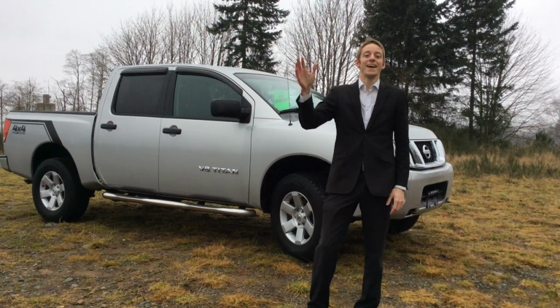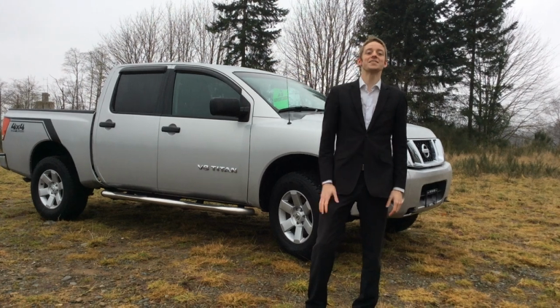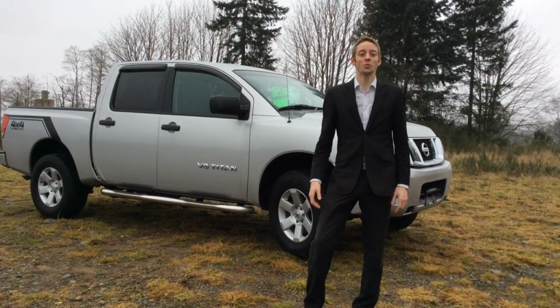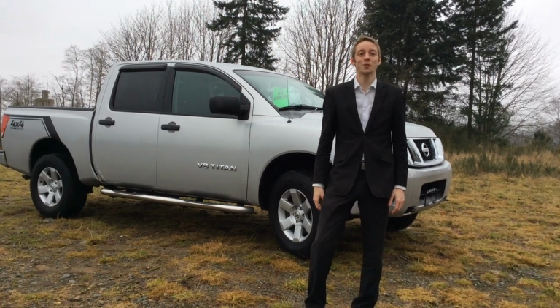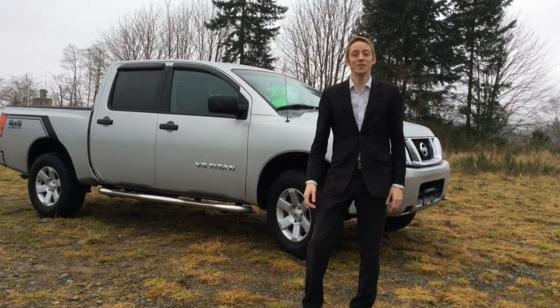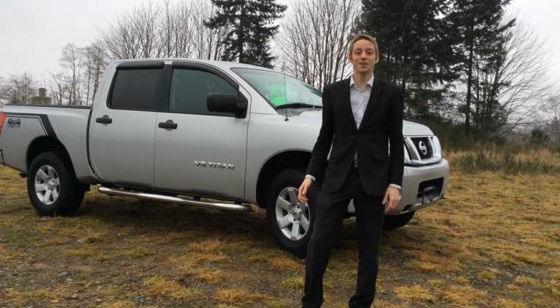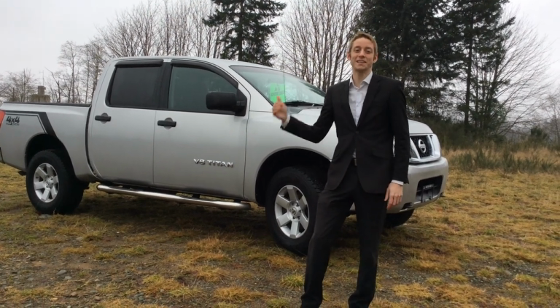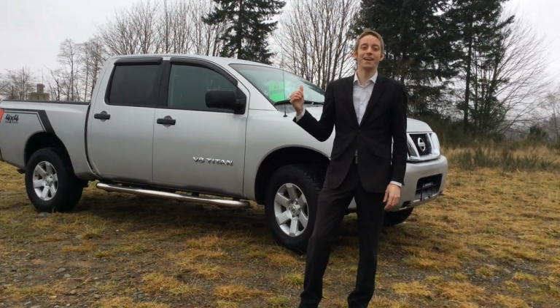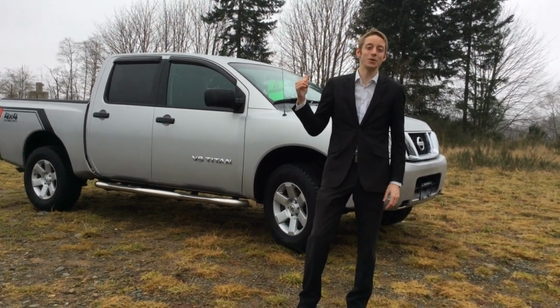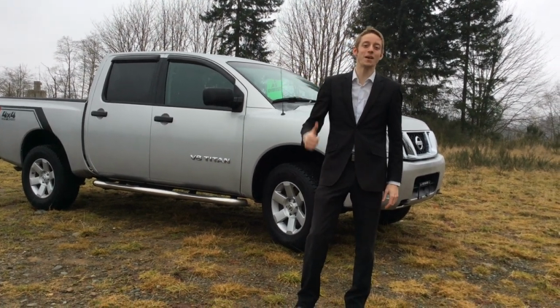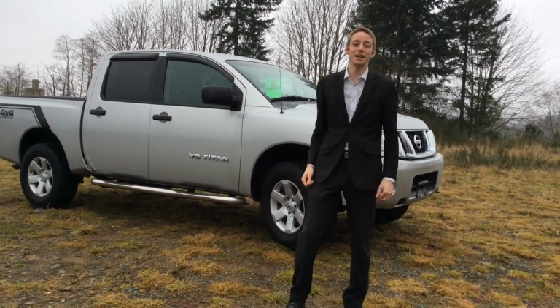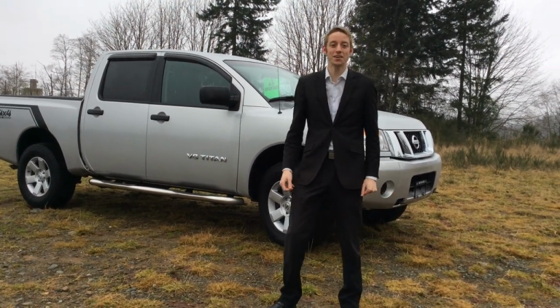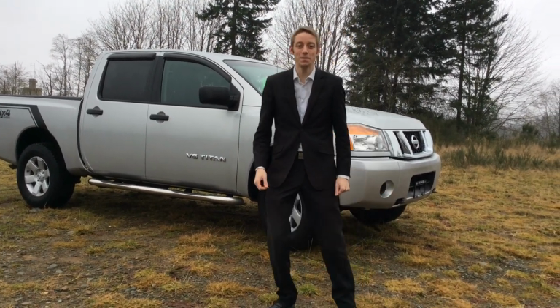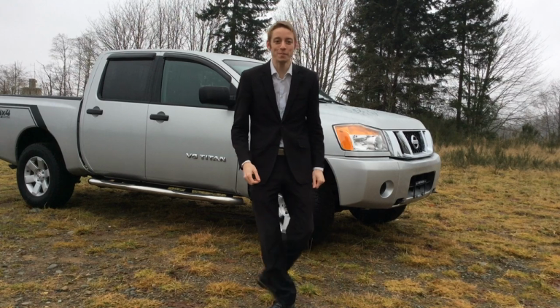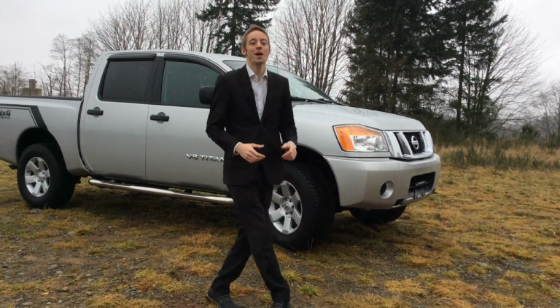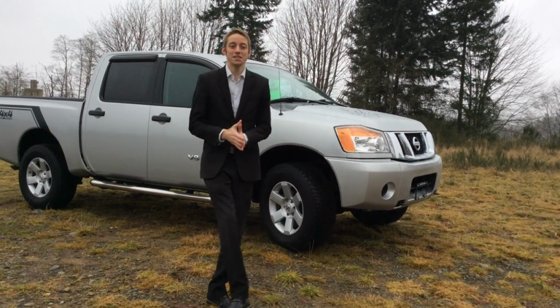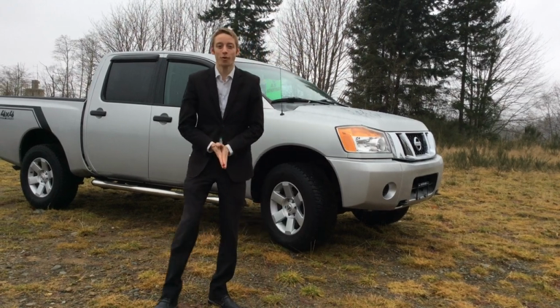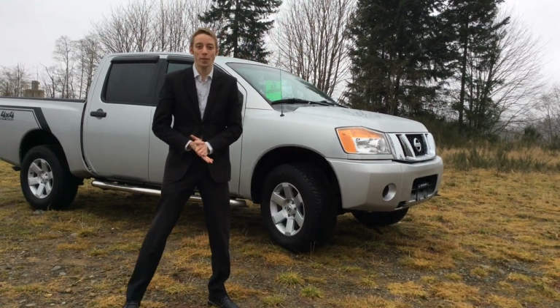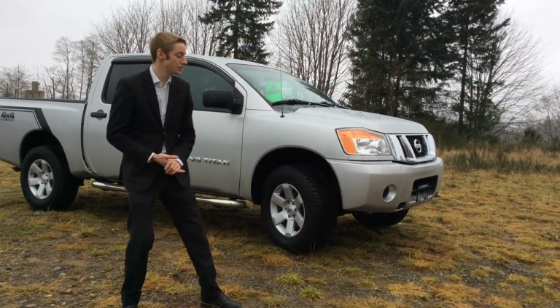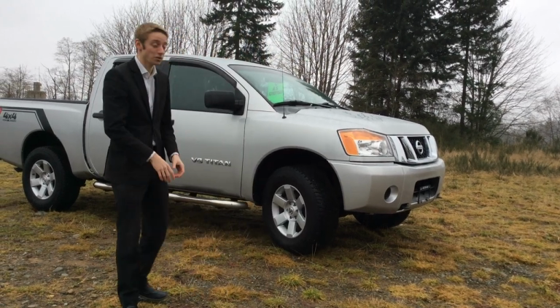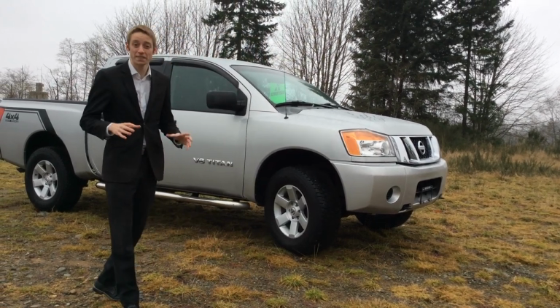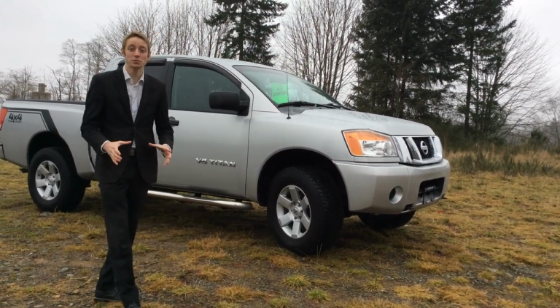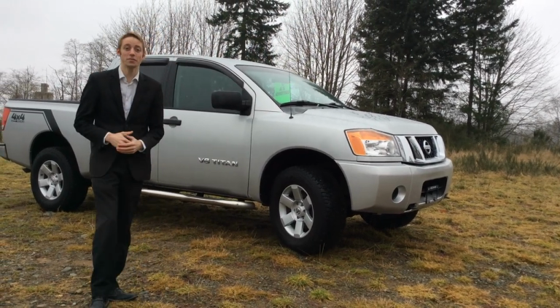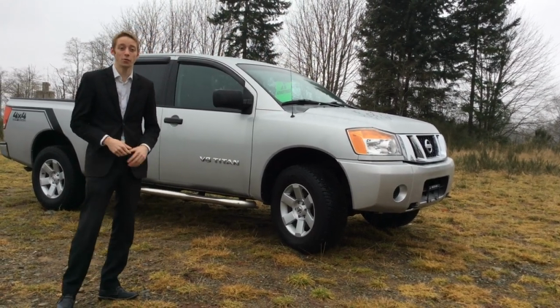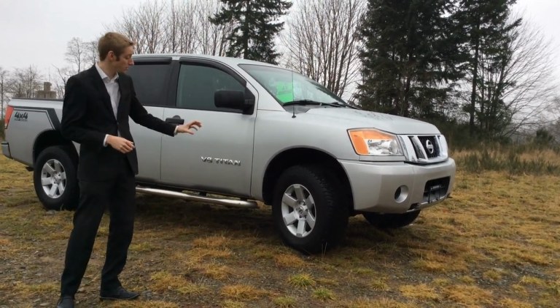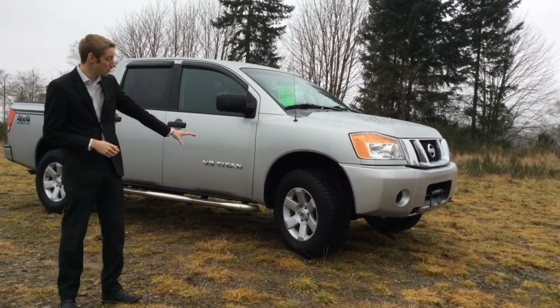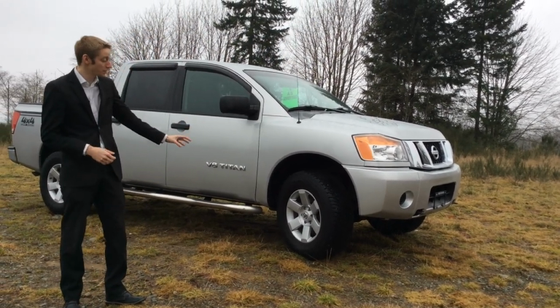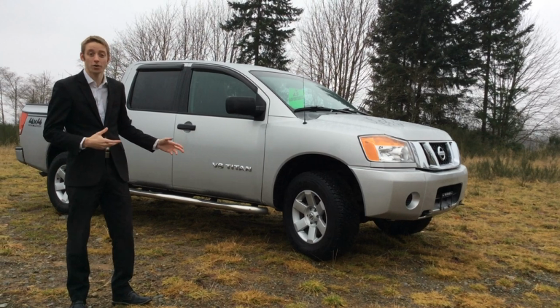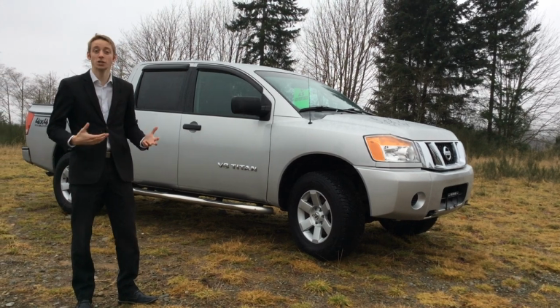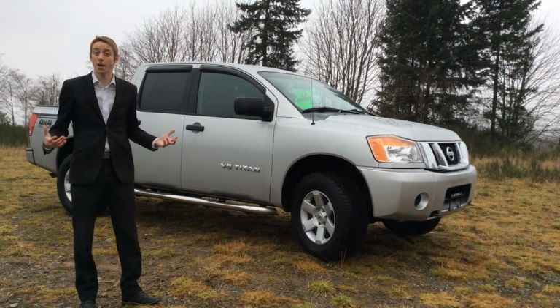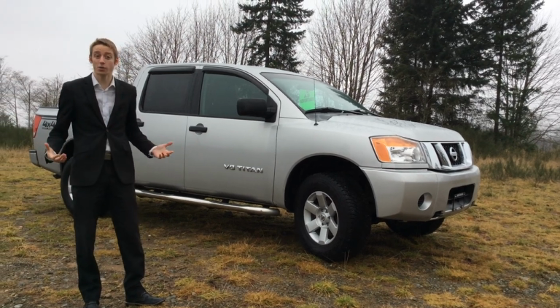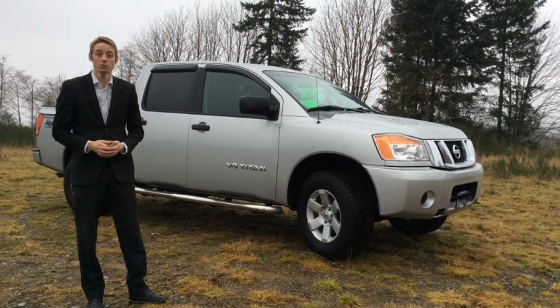Hey guys, this is Colton at North Island Nissan and today I have the 2009 Nissan Titan behind me. This is the off-road package and looking at the outside of the vehicle, if we take a look at the wheels here, they are the aluminum alloy wheels.